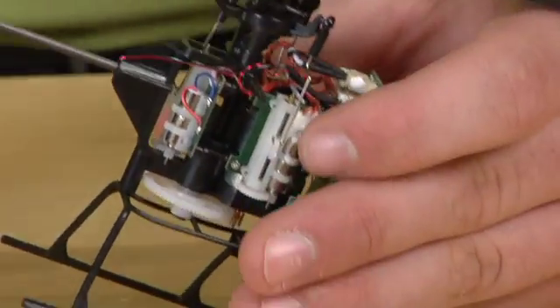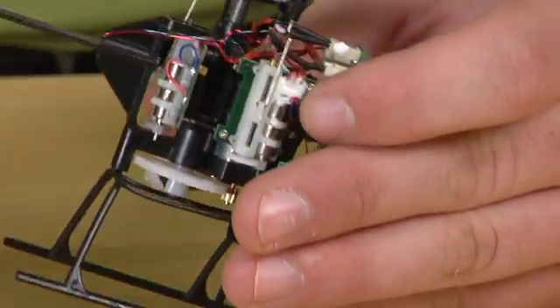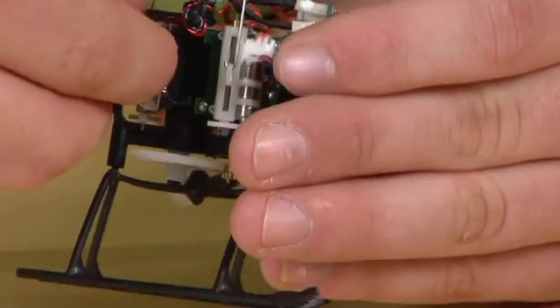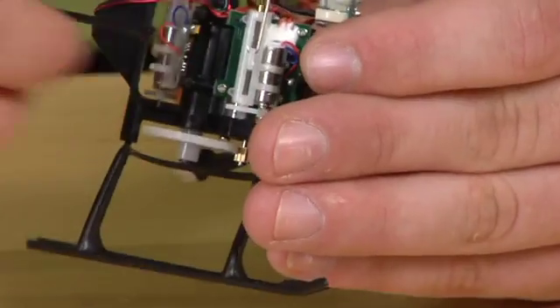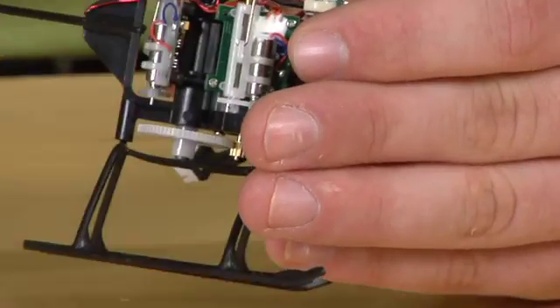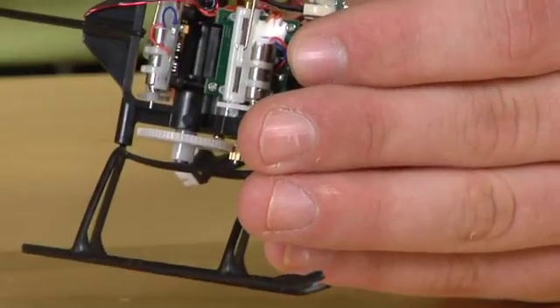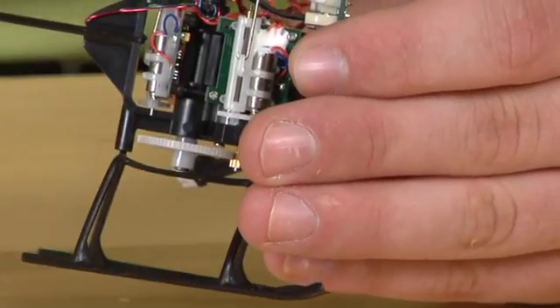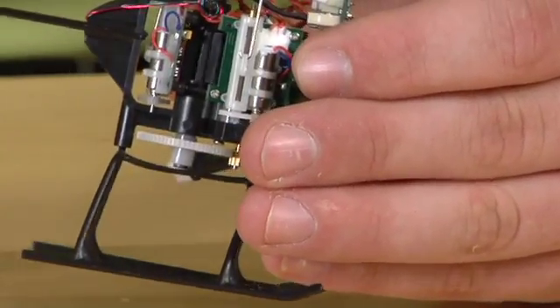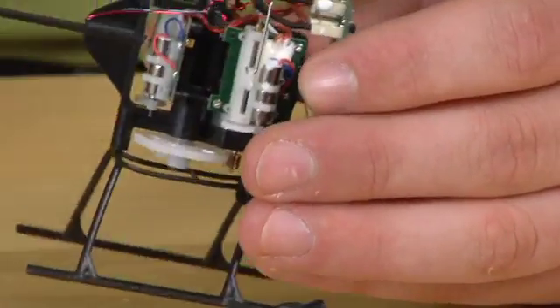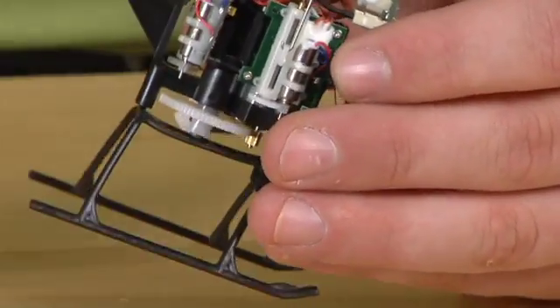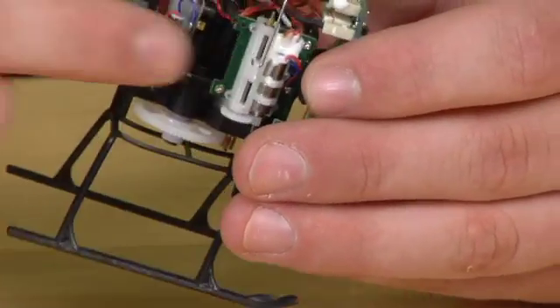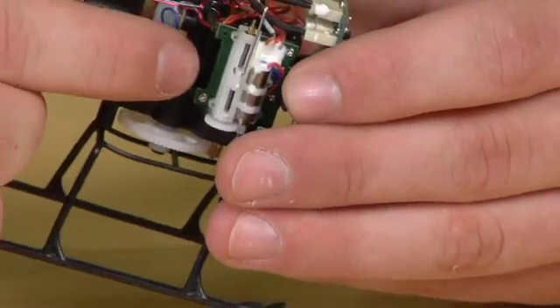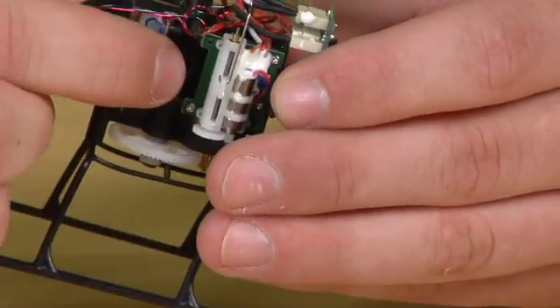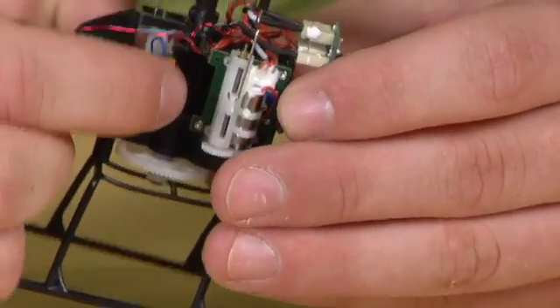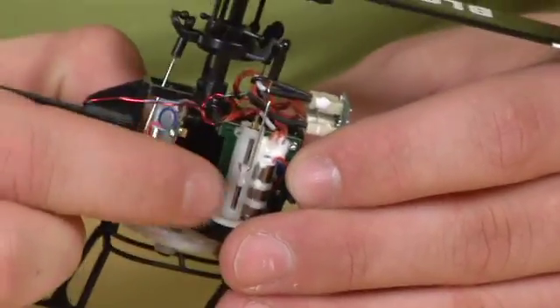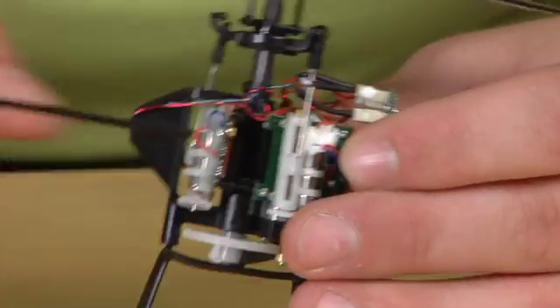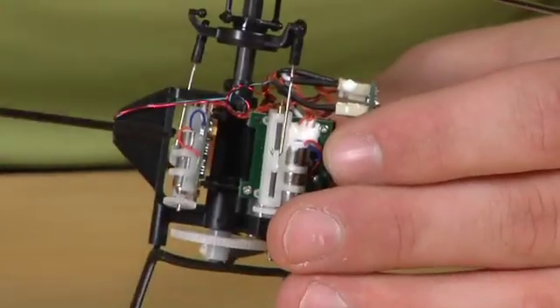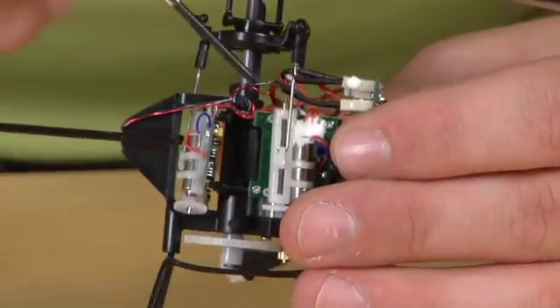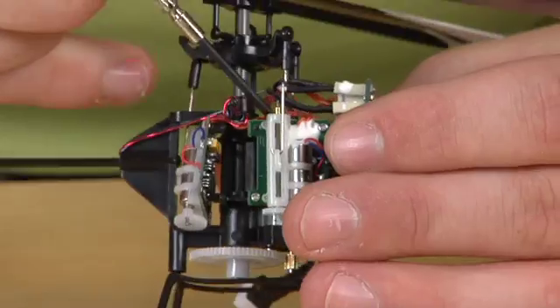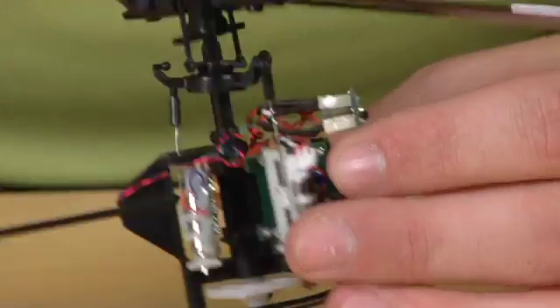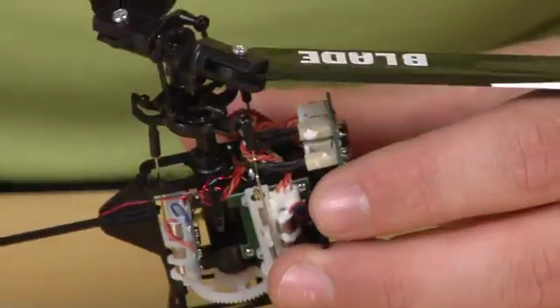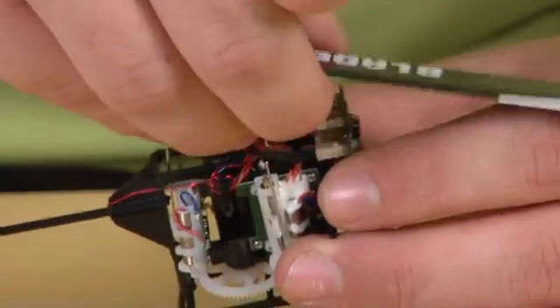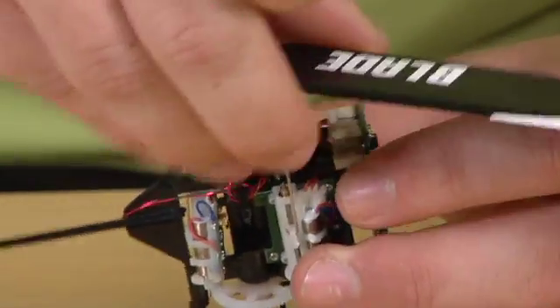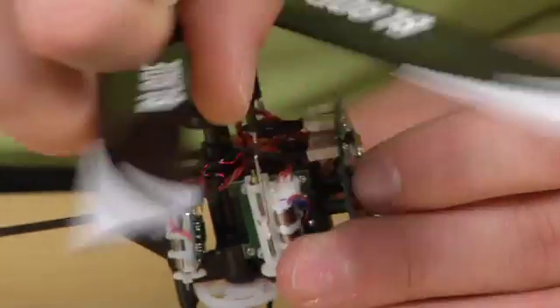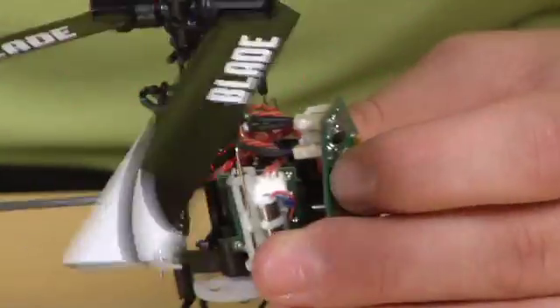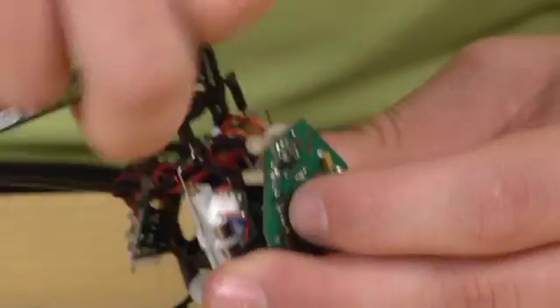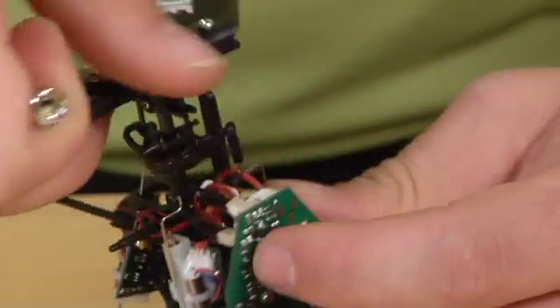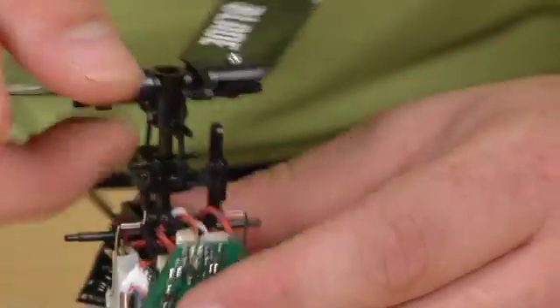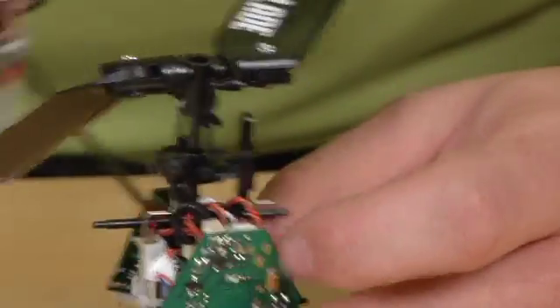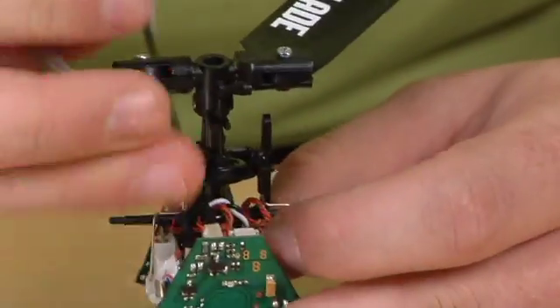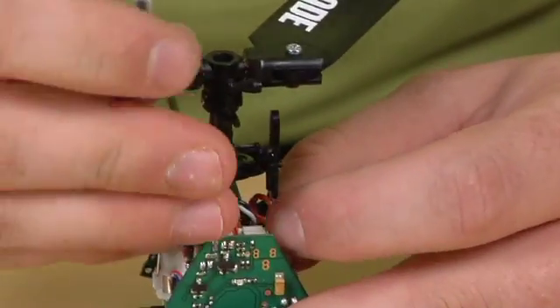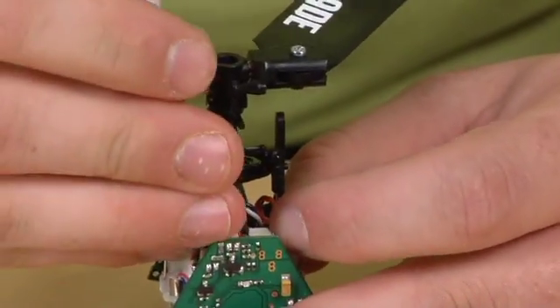We will then find the wire and the connection where that servo goes. It's this wire right here. We will then unplug that servo.